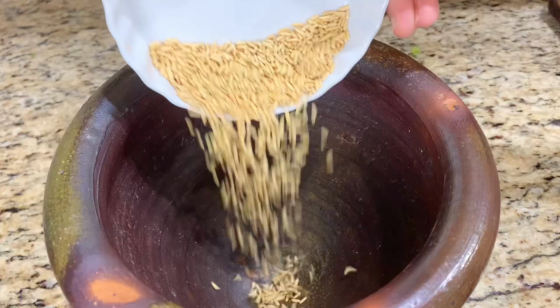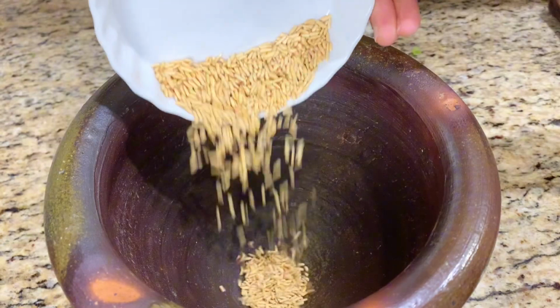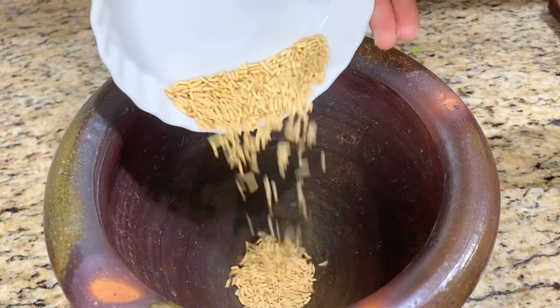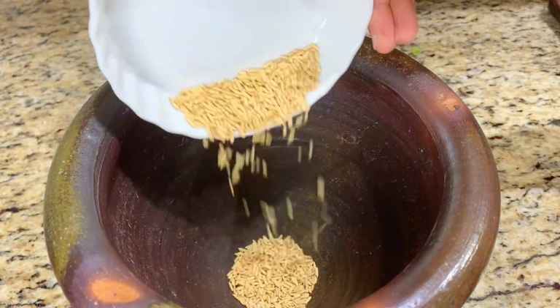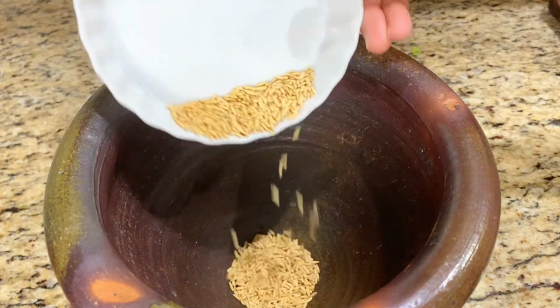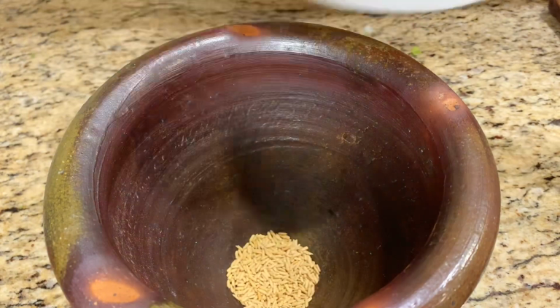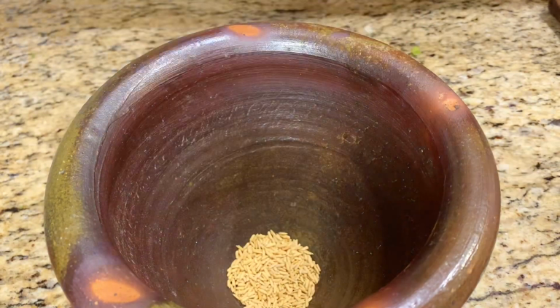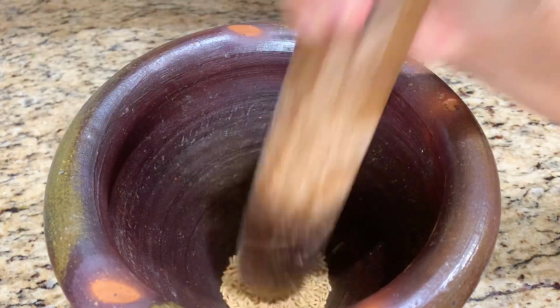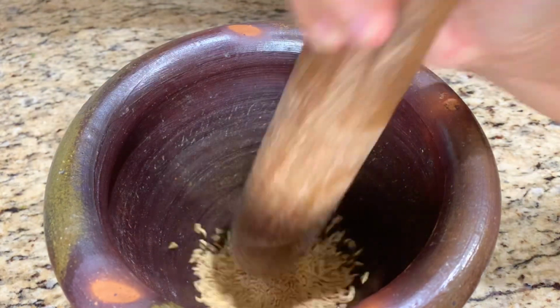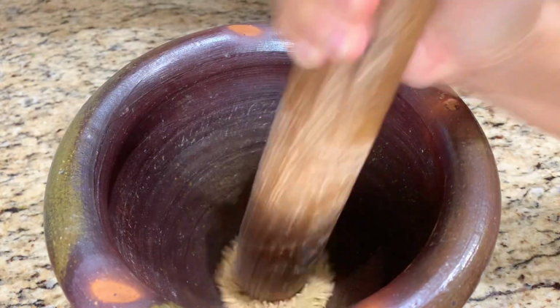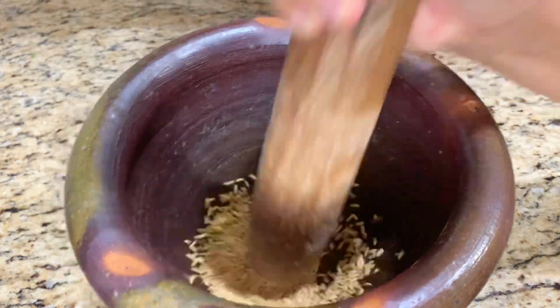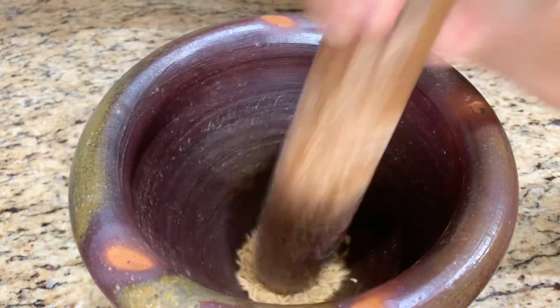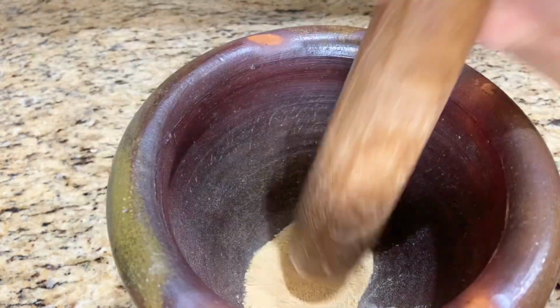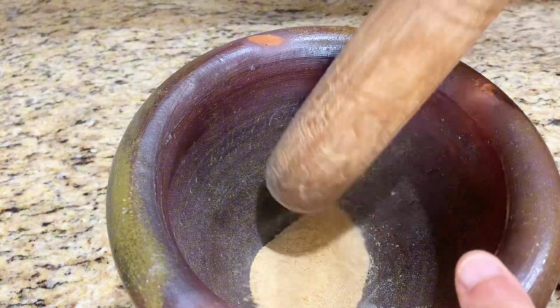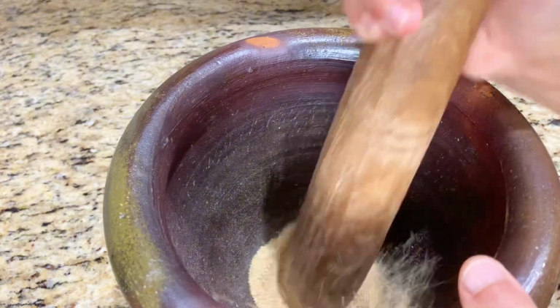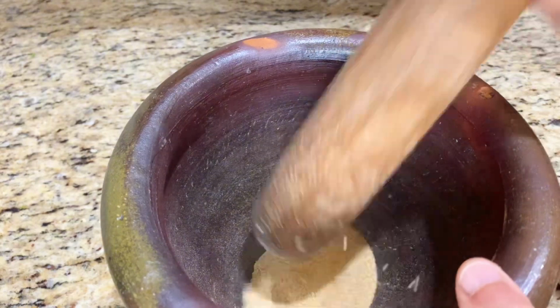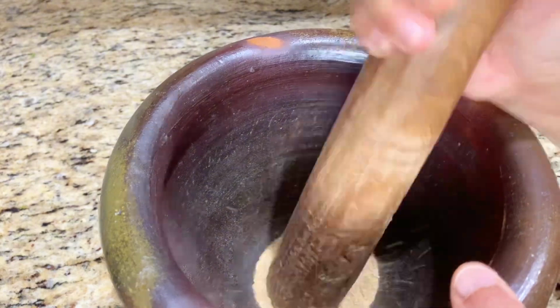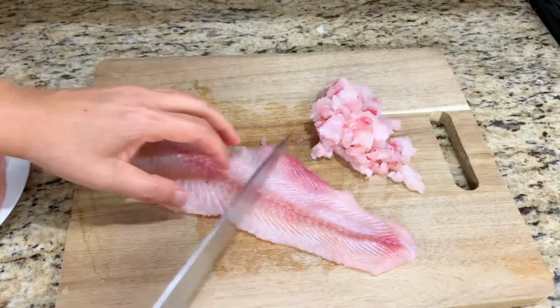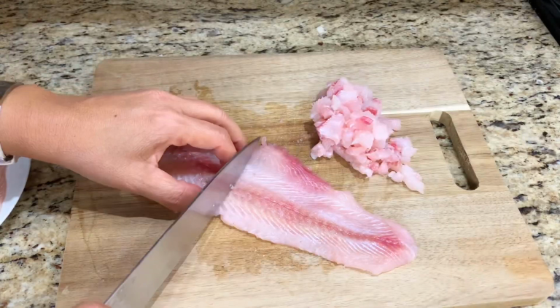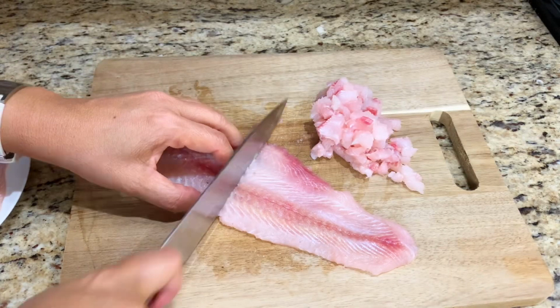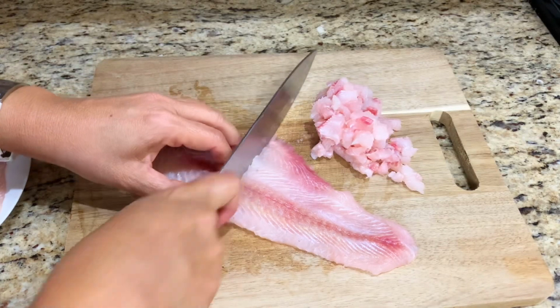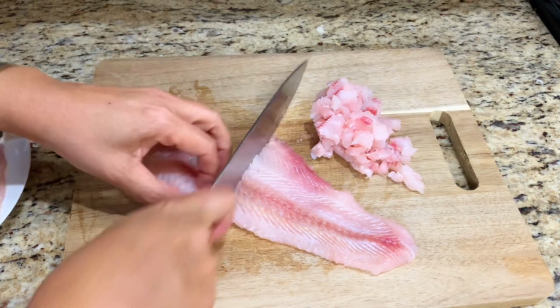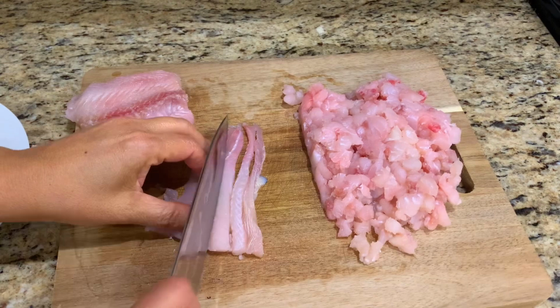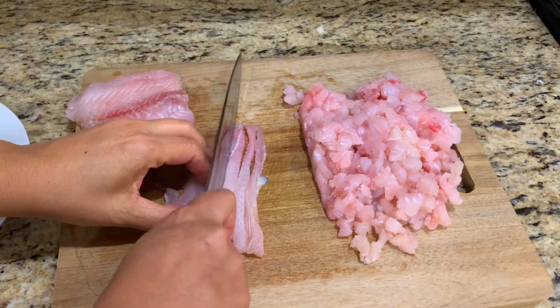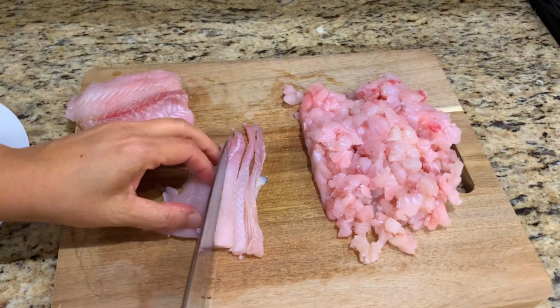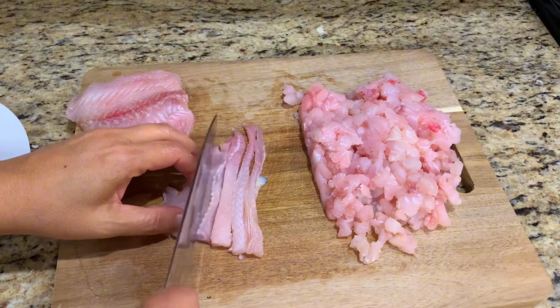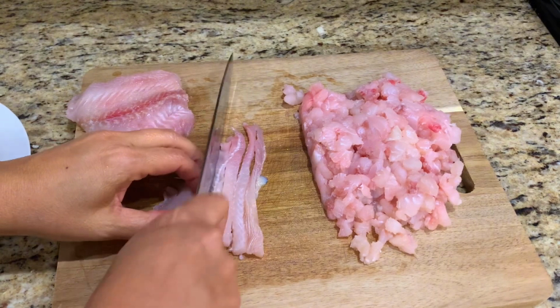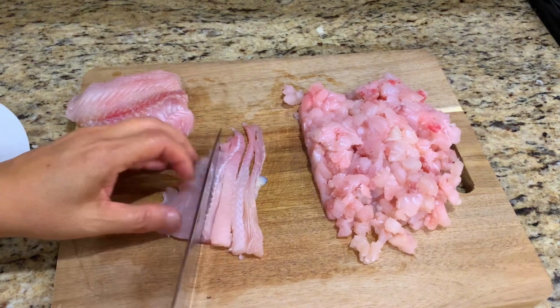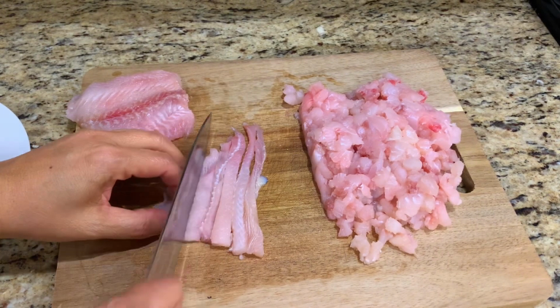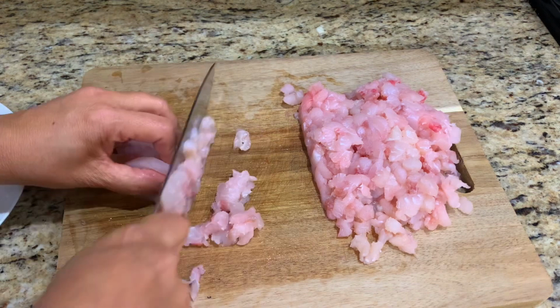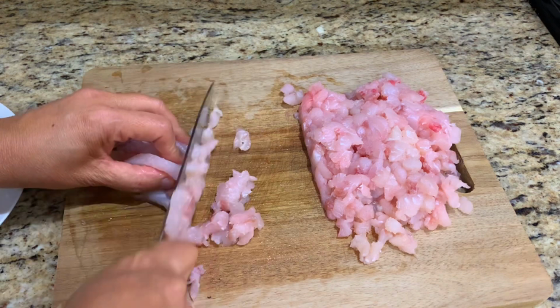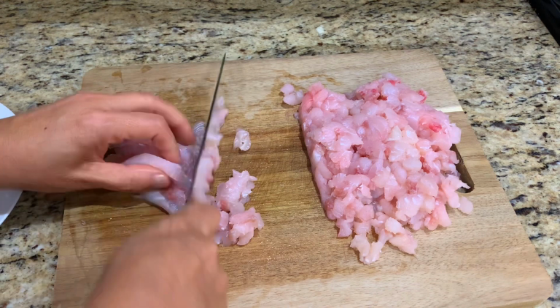Pound roasted rice using a mortar and pestle or blender. Cut catfish fillet into small diced pieces.